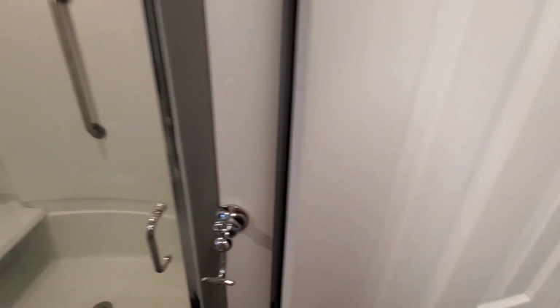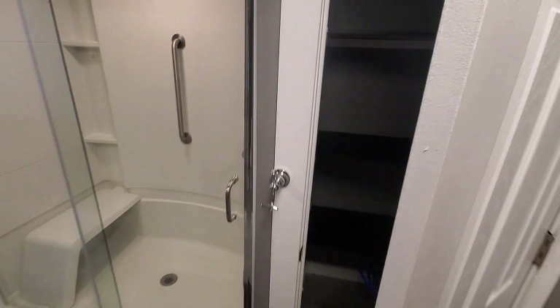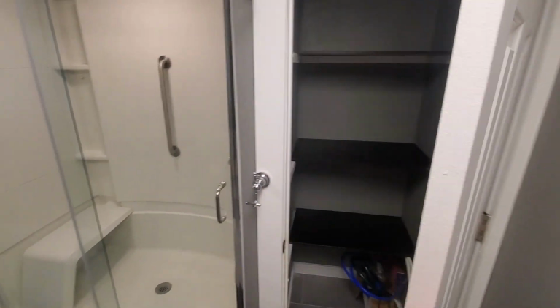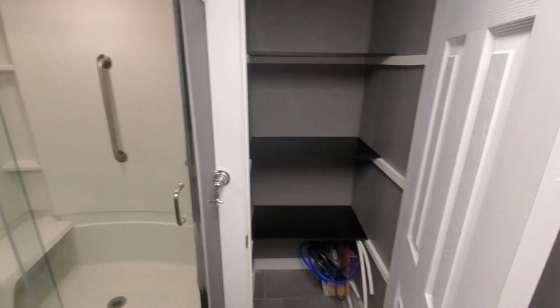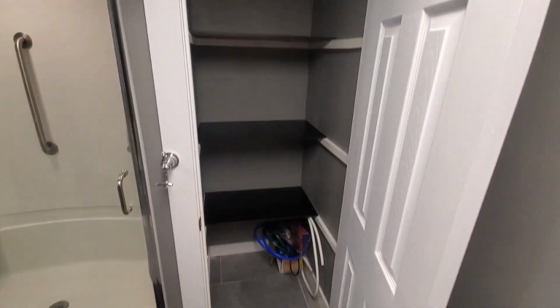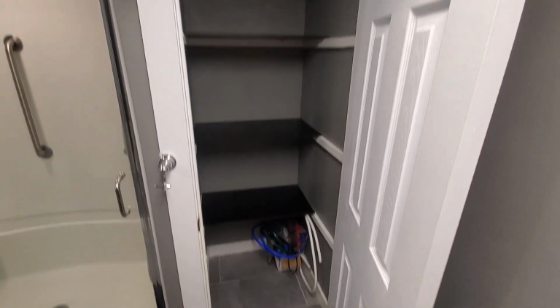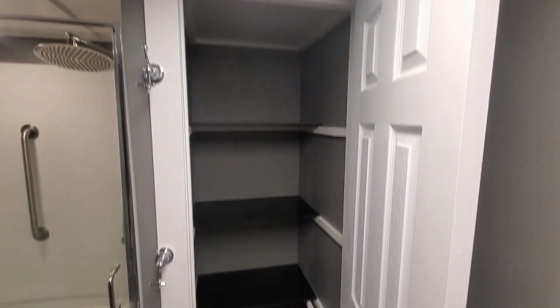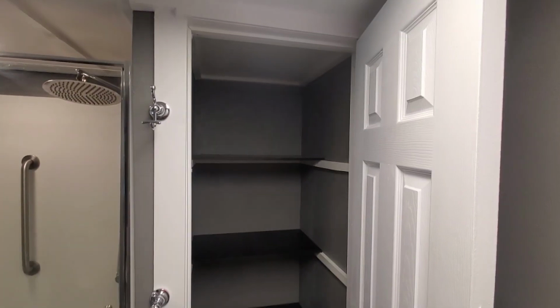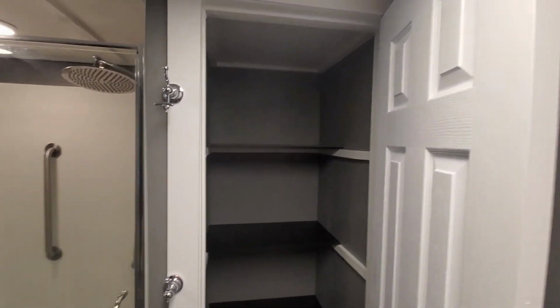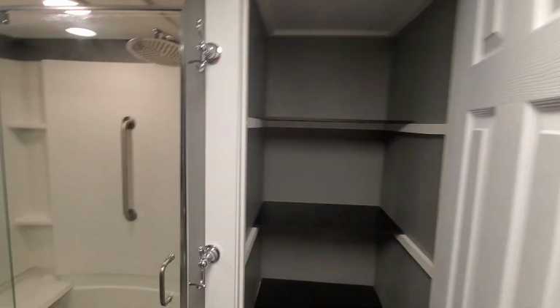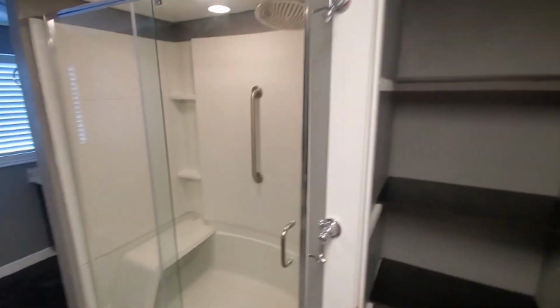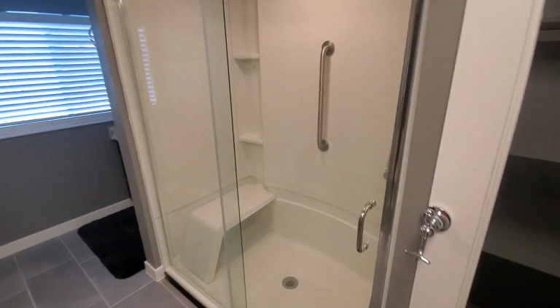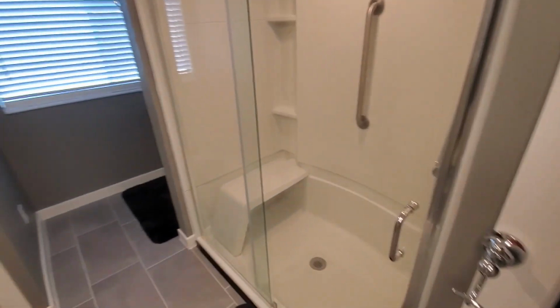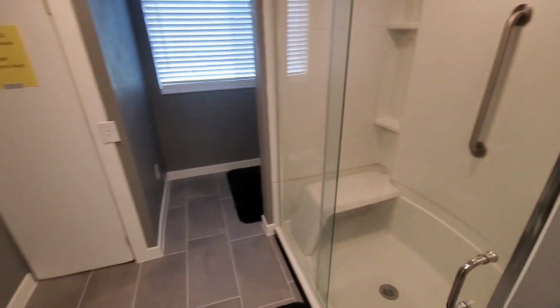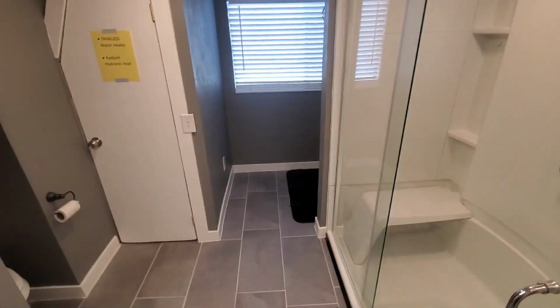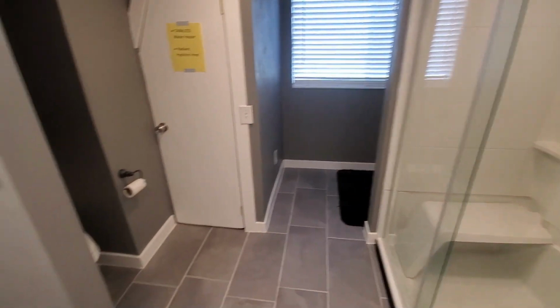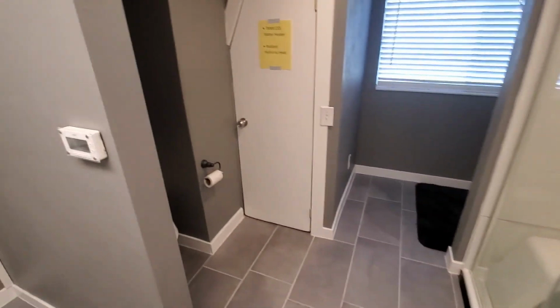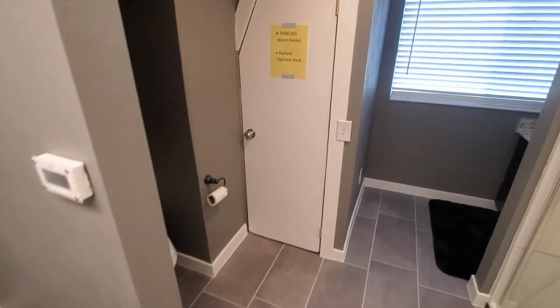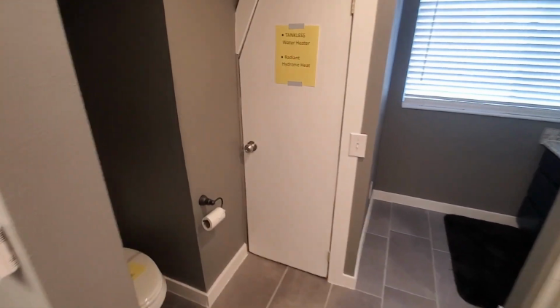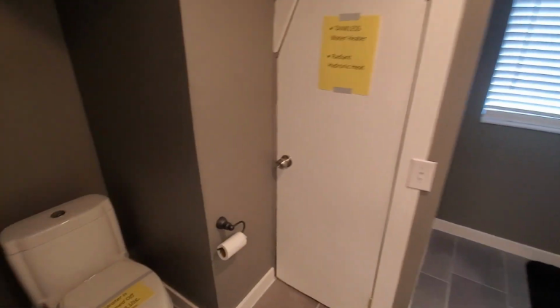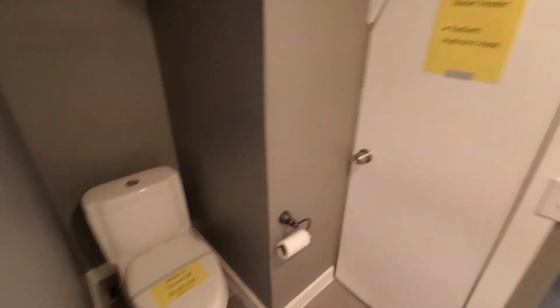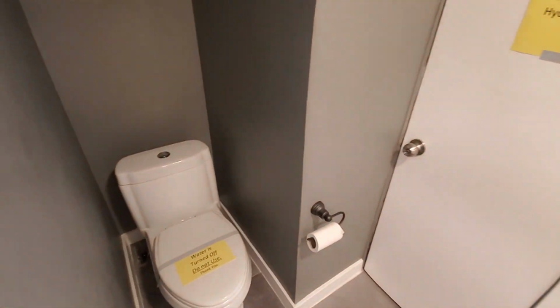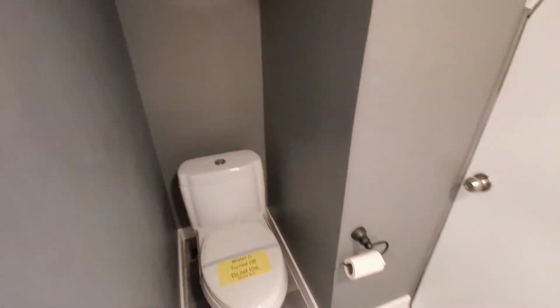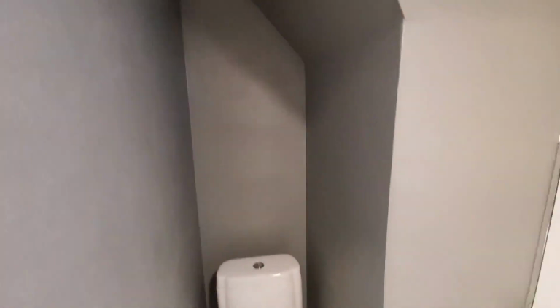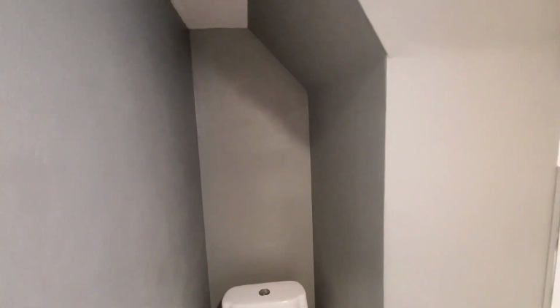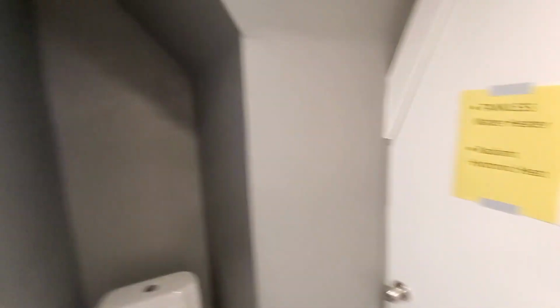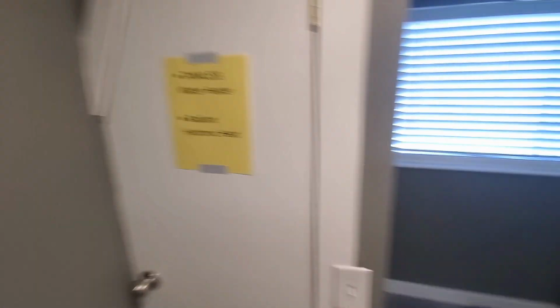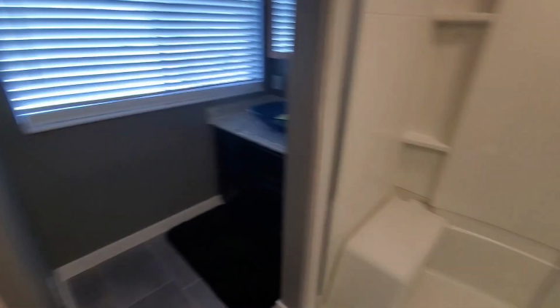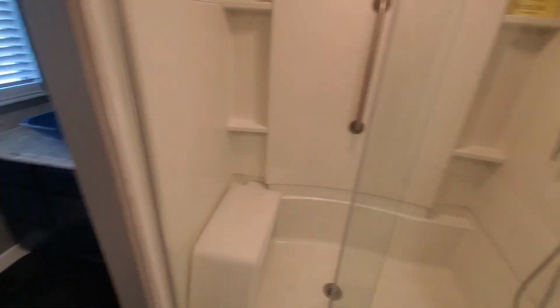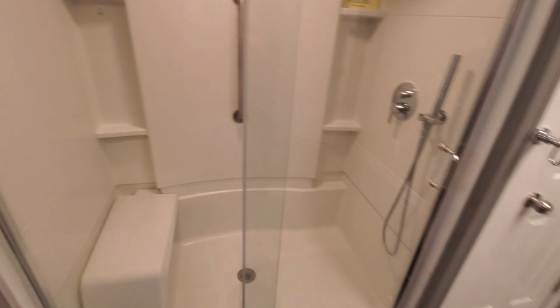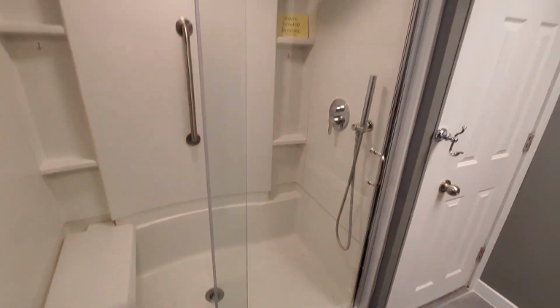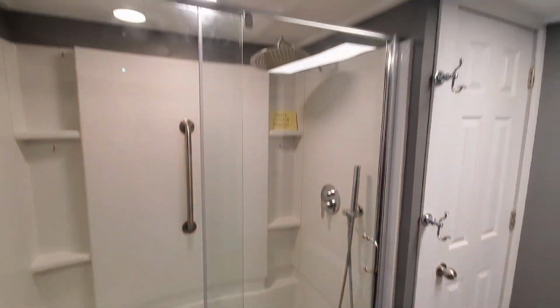Upstairs bathroom. Heating closet. Shower.